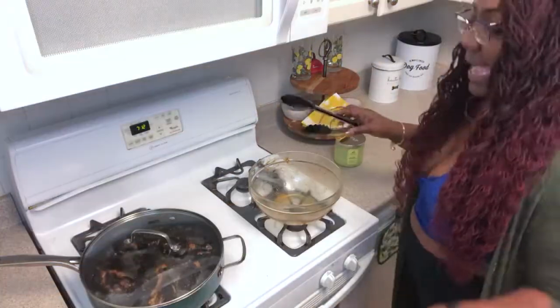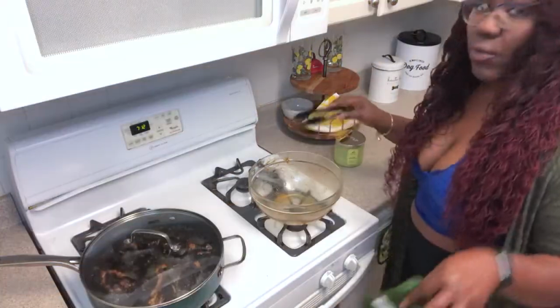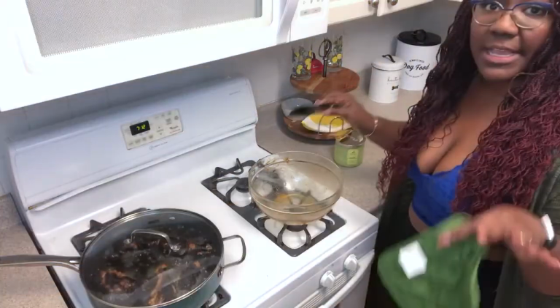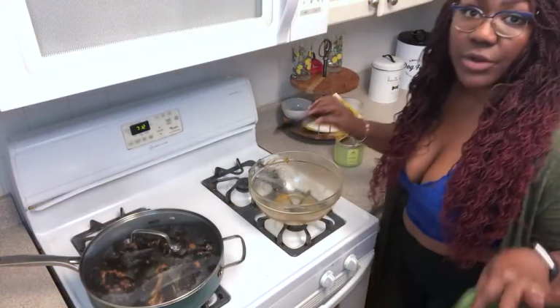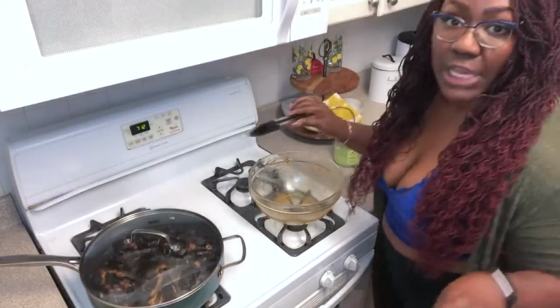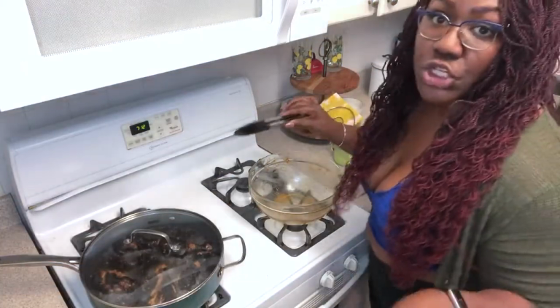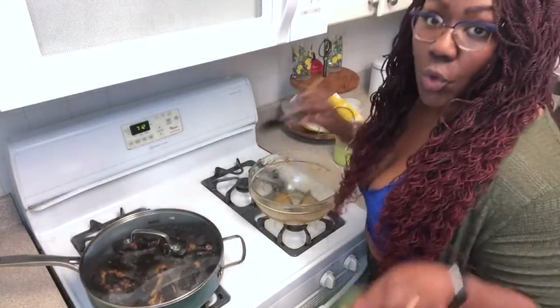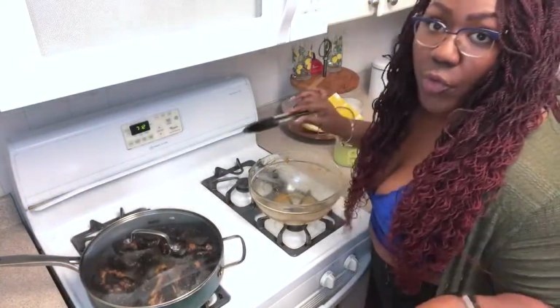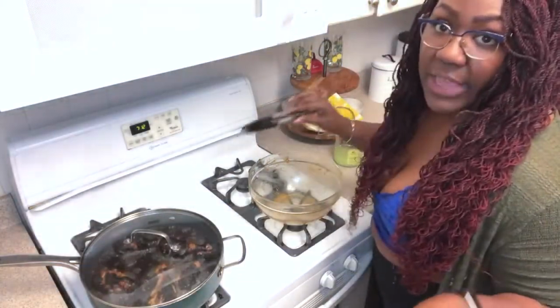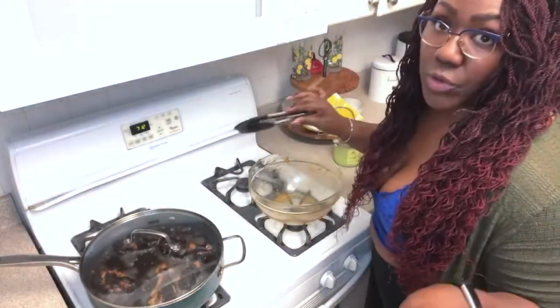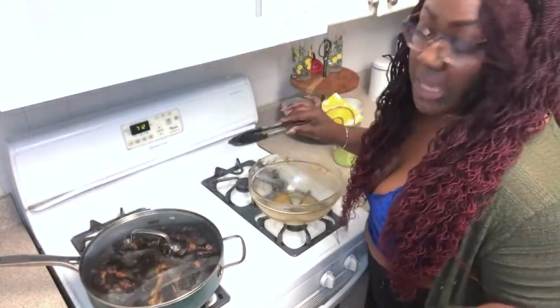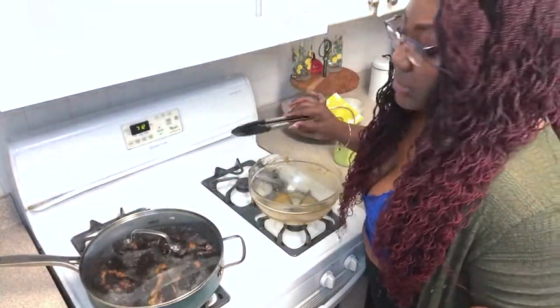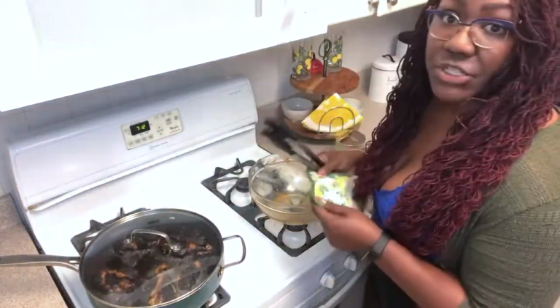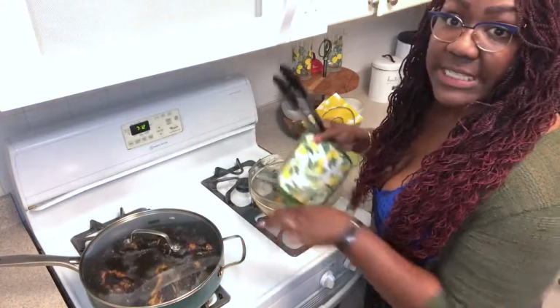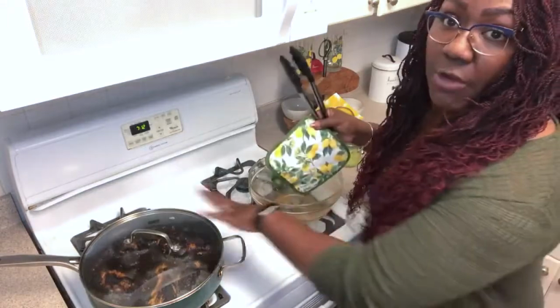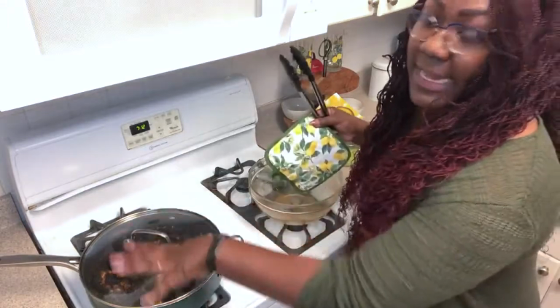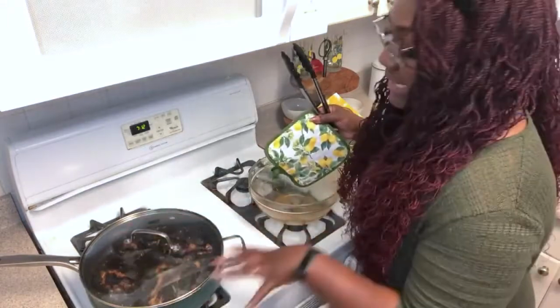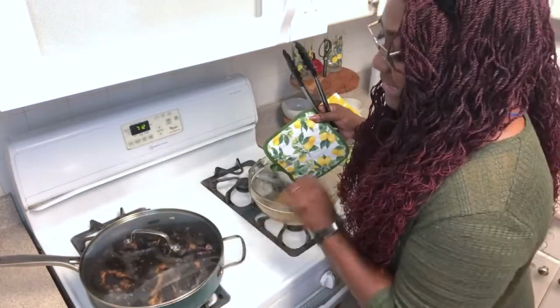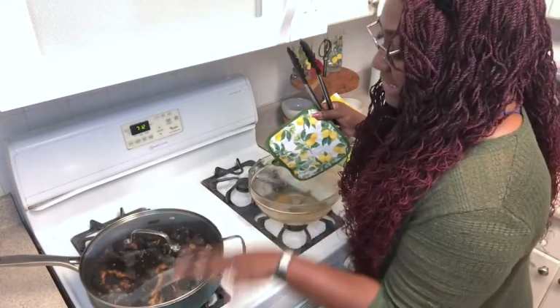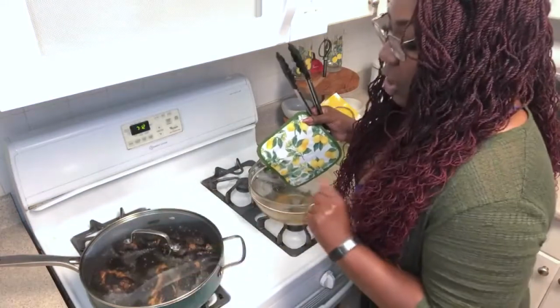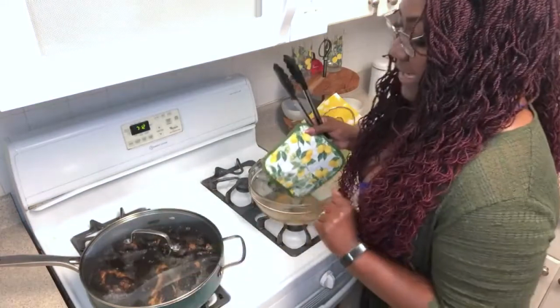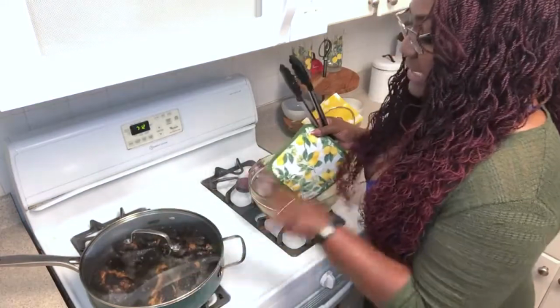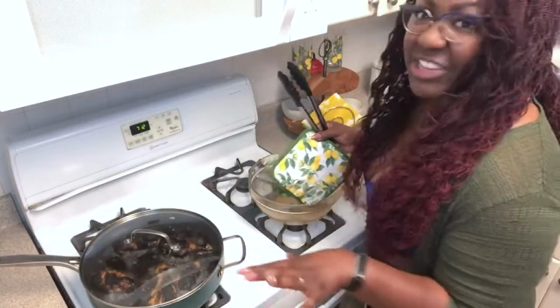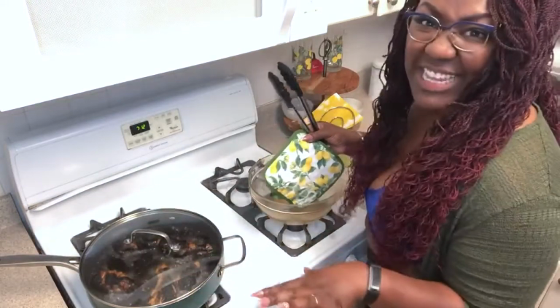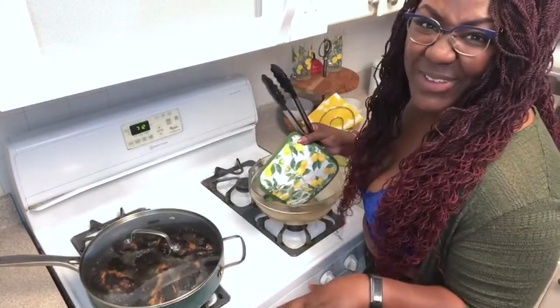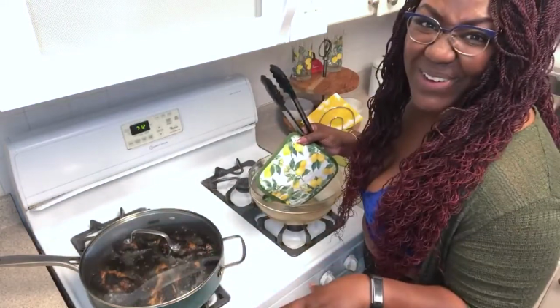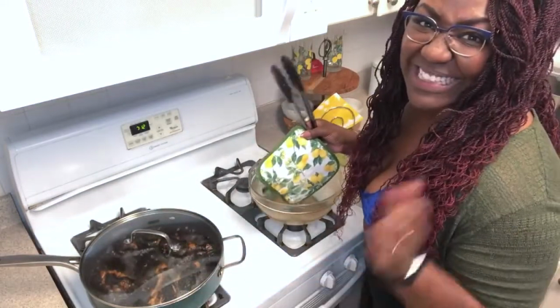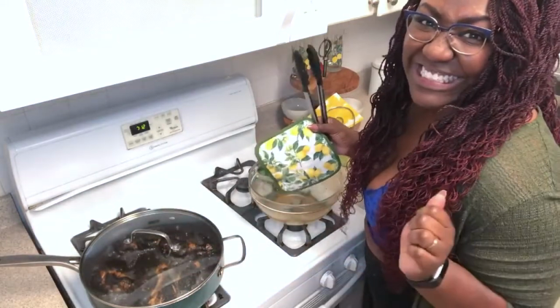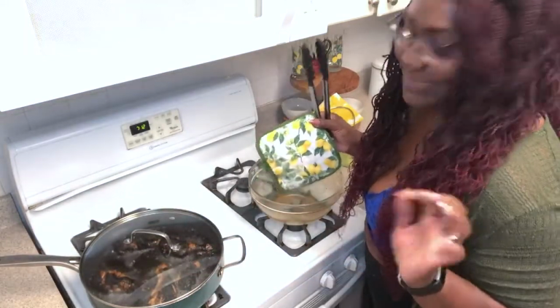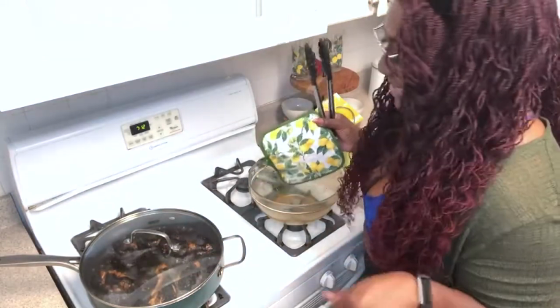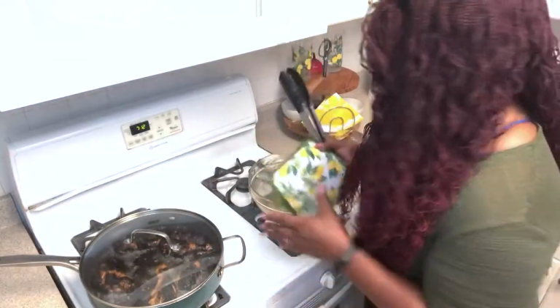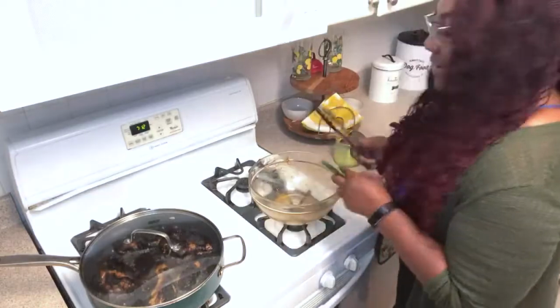I wanna make sure it cooks all the way through the middle. But you can see already, it's perfect color. Looks like it was on the grill. I'm so excited.